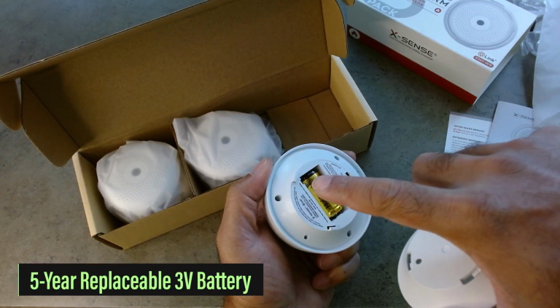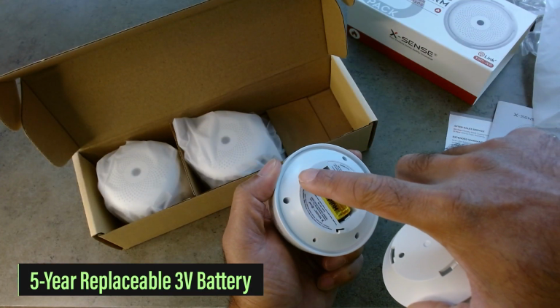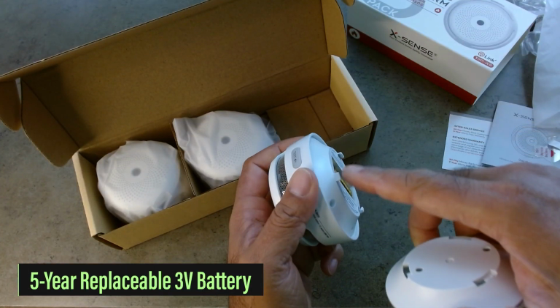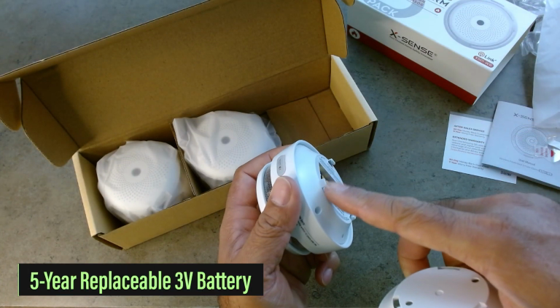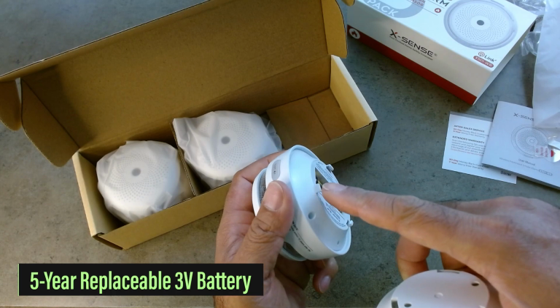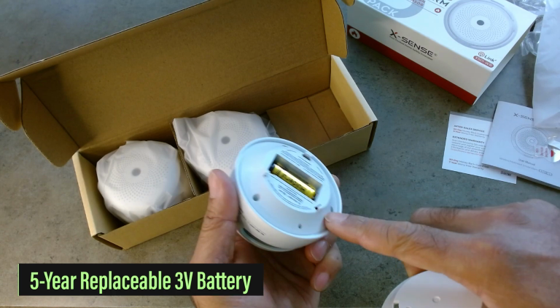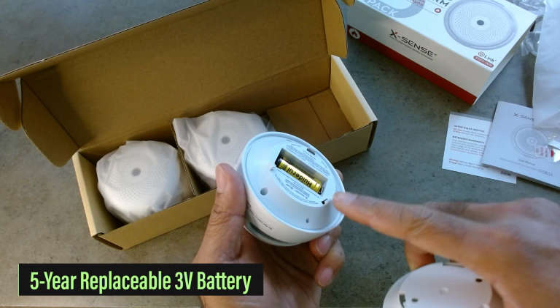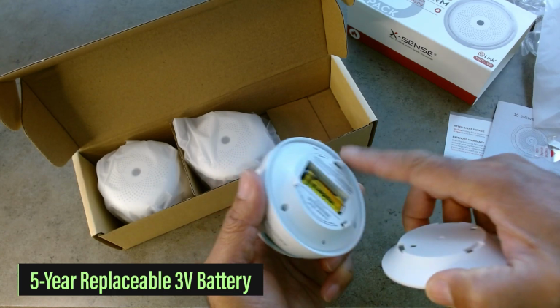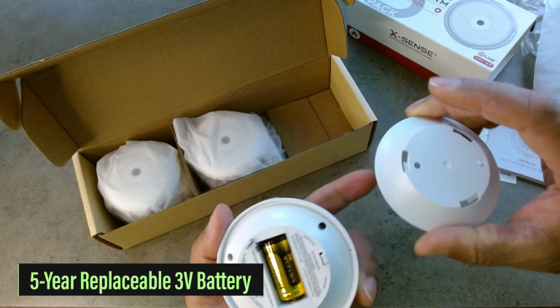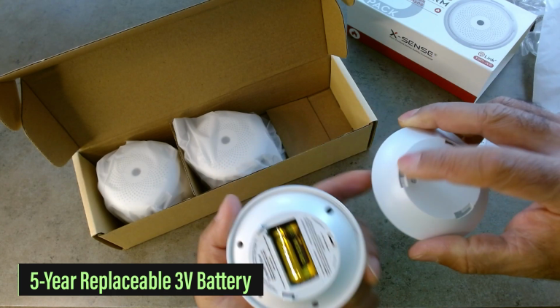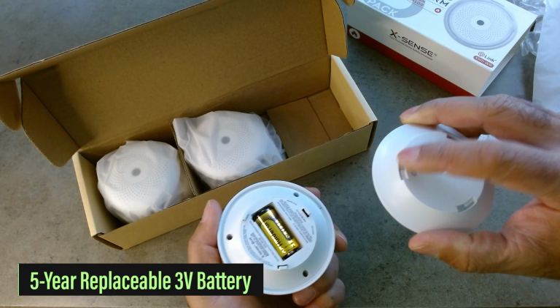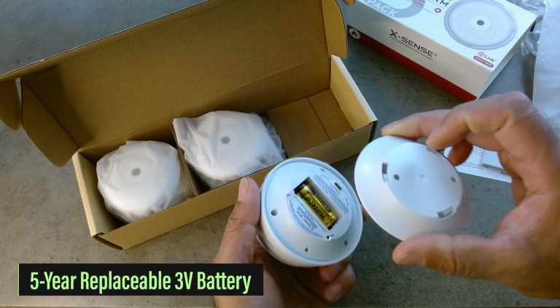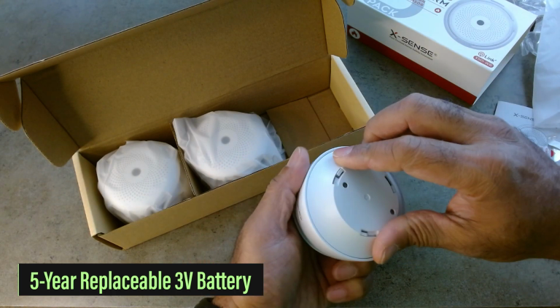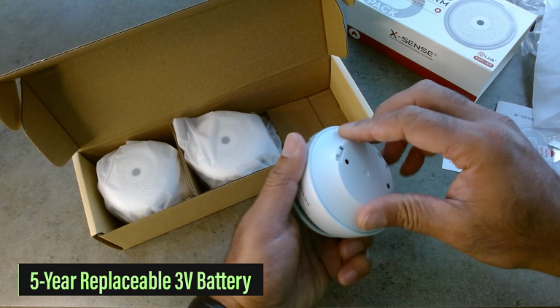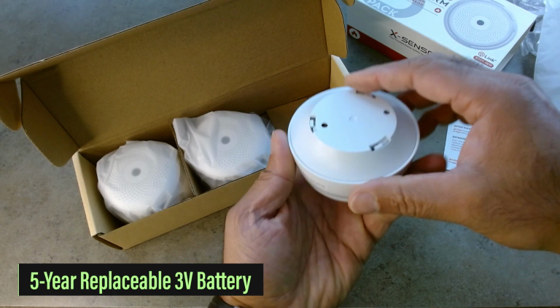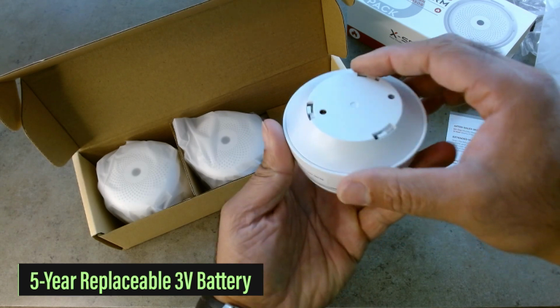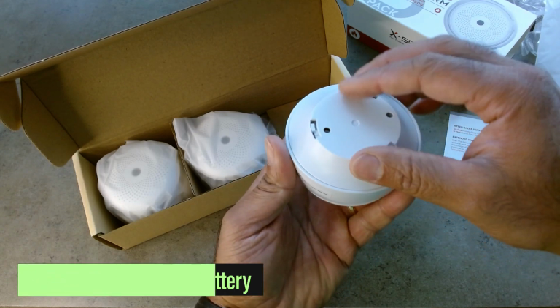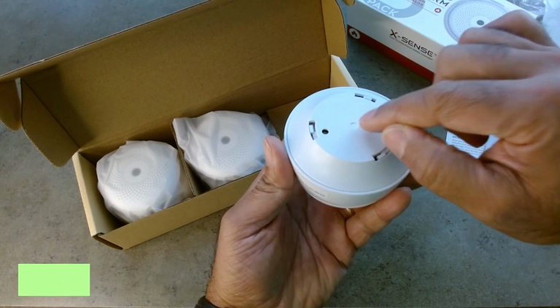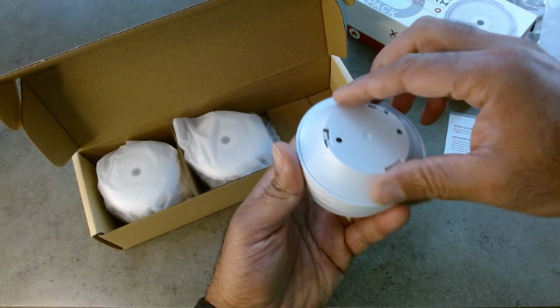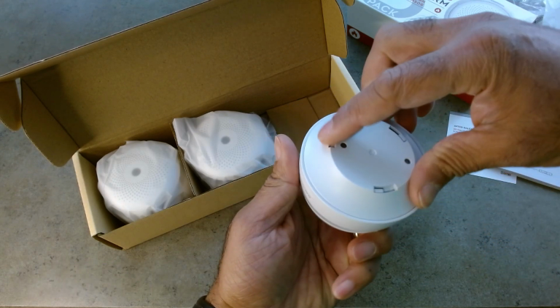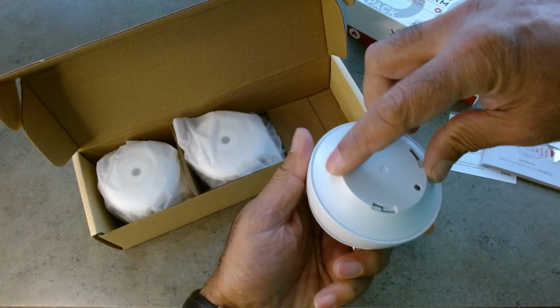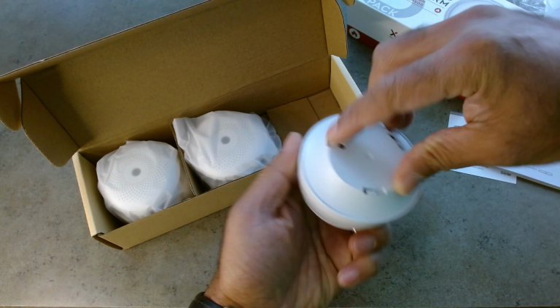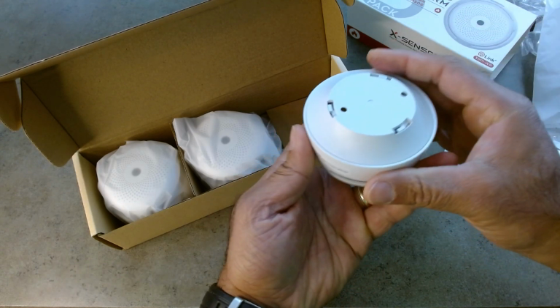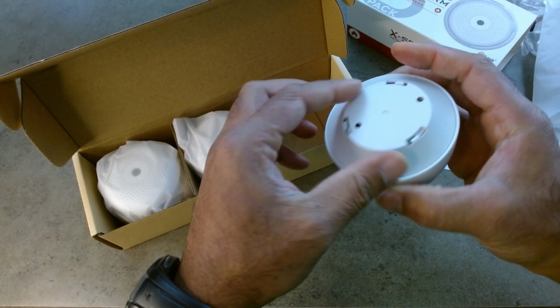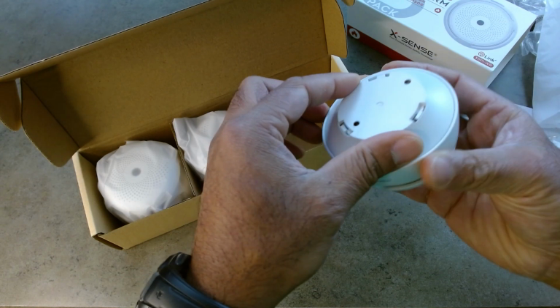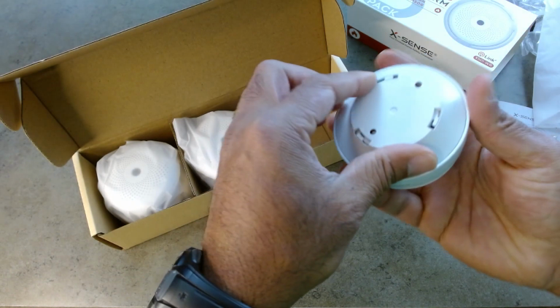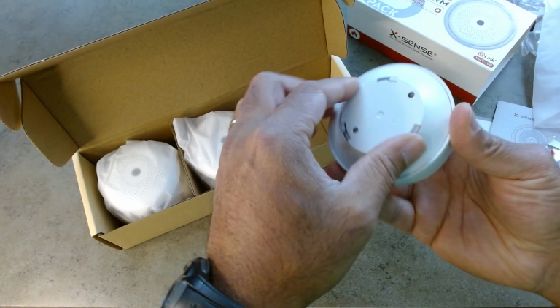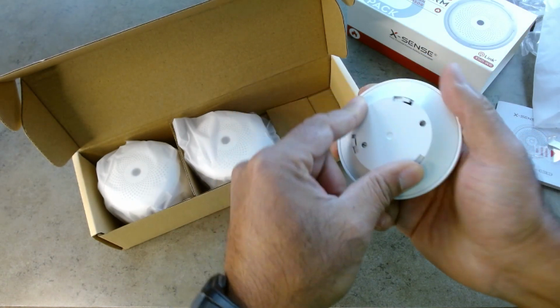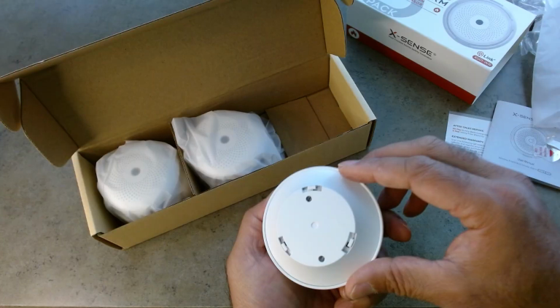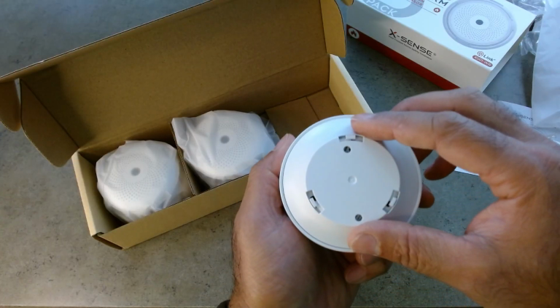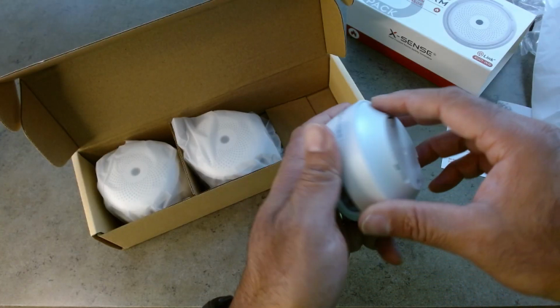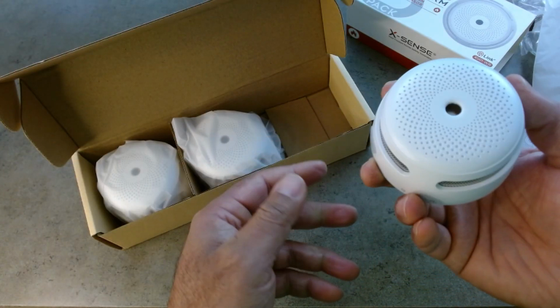Align this little tab — there are three of them — with the hole here. And once this is secured to the ceiling, you should be able to twist this on. So that just slides on.